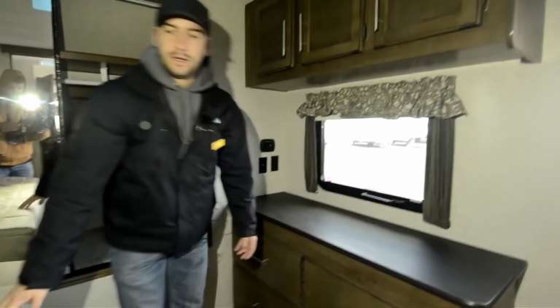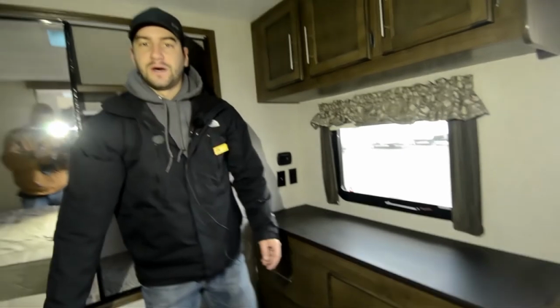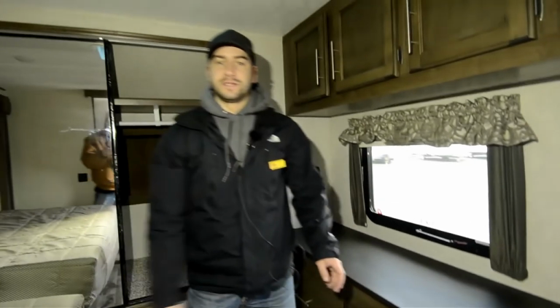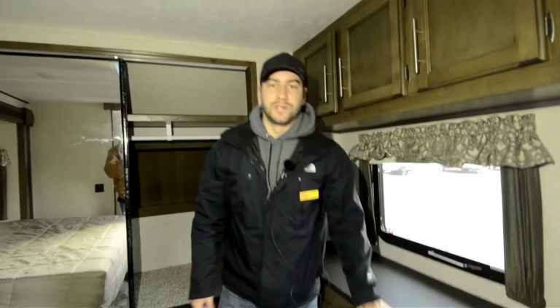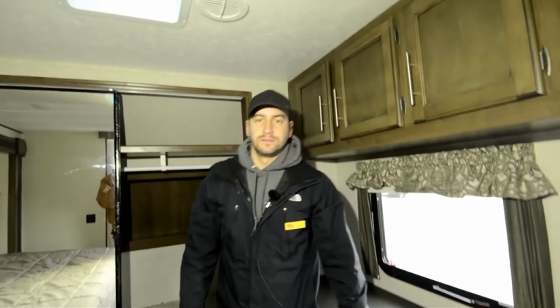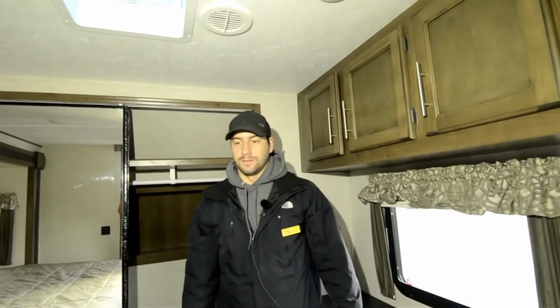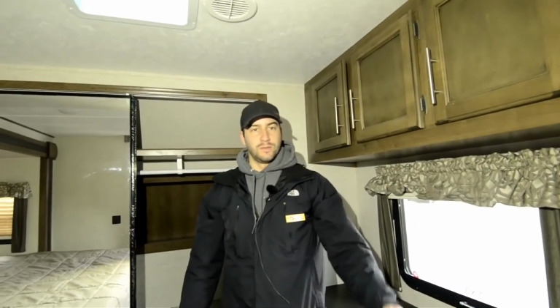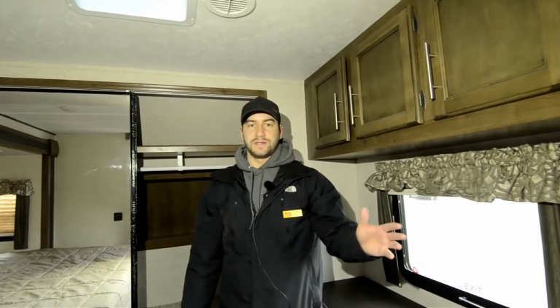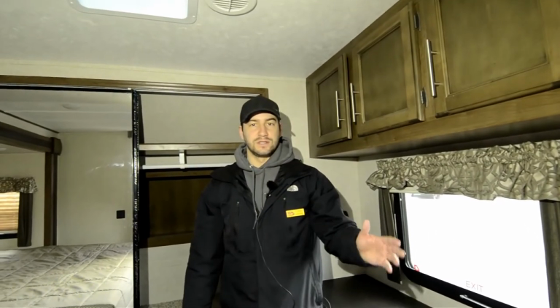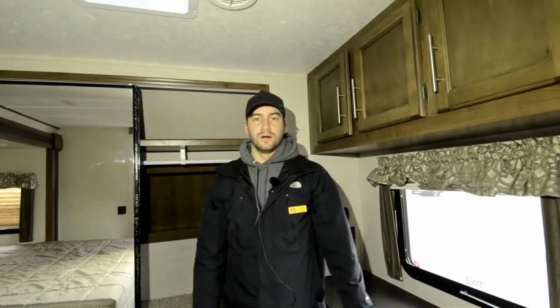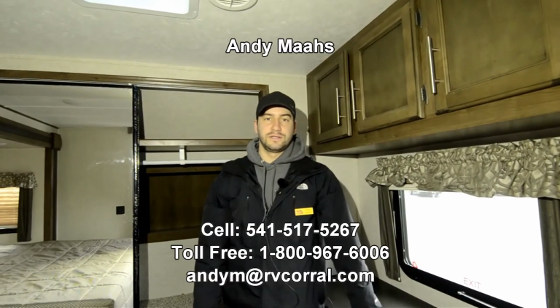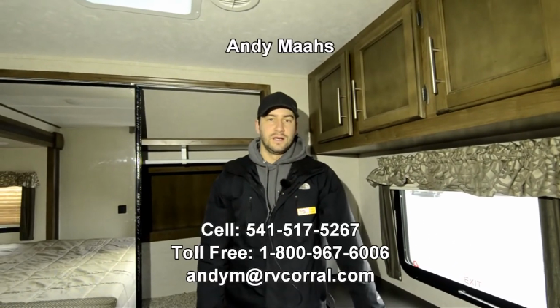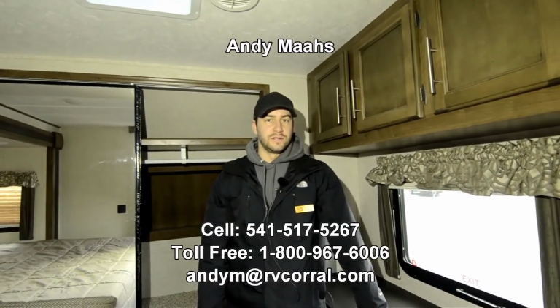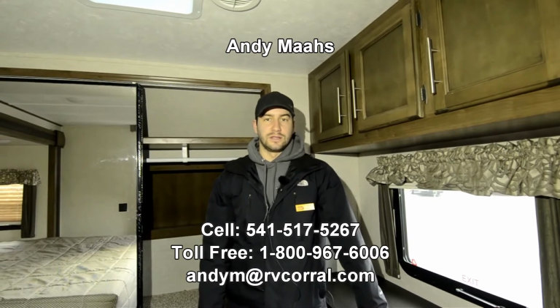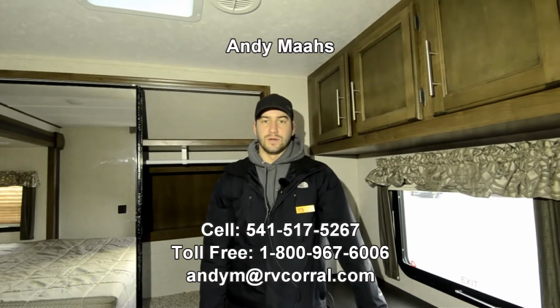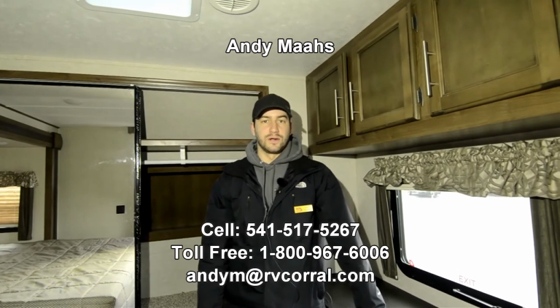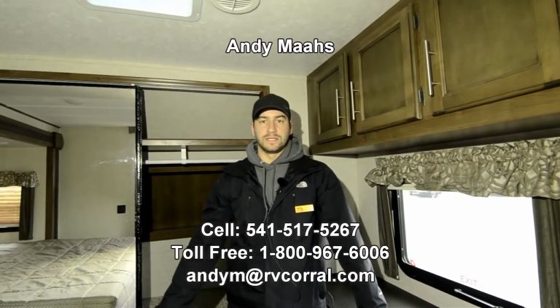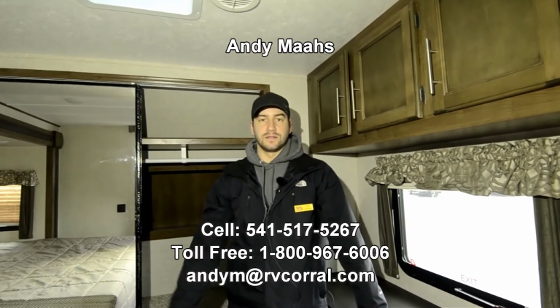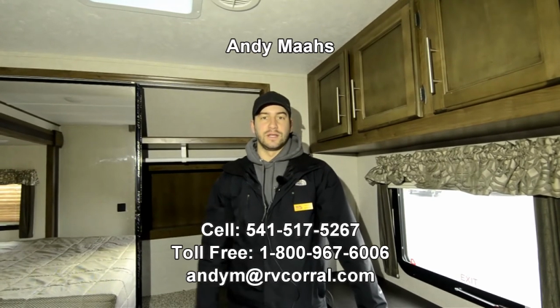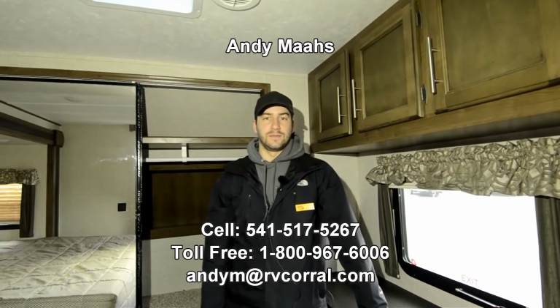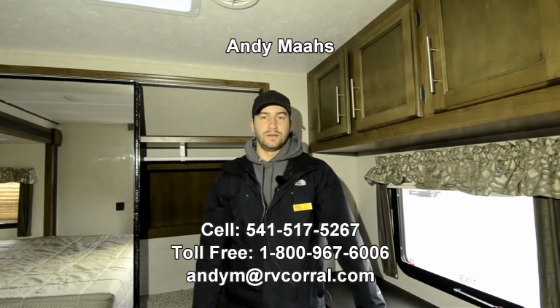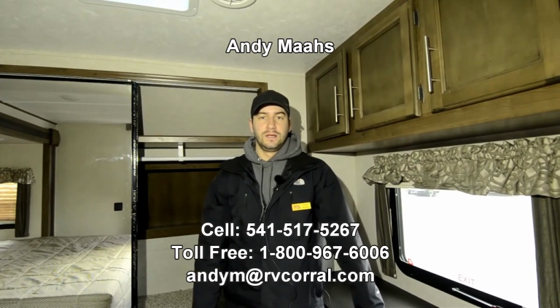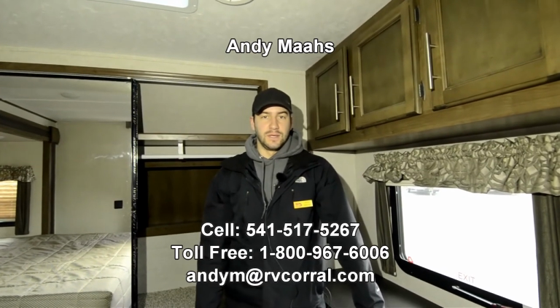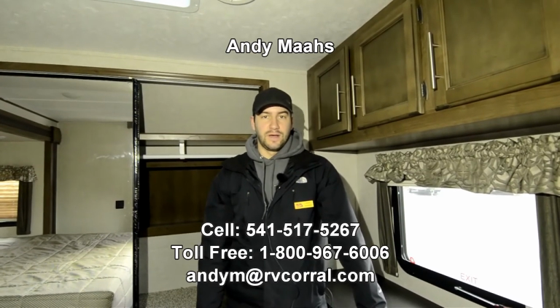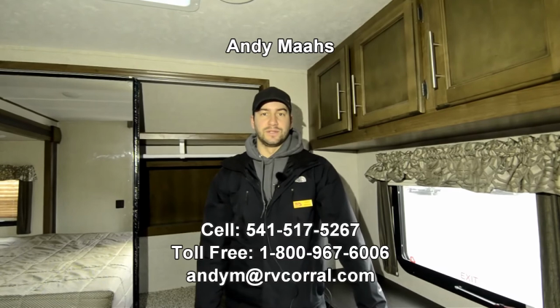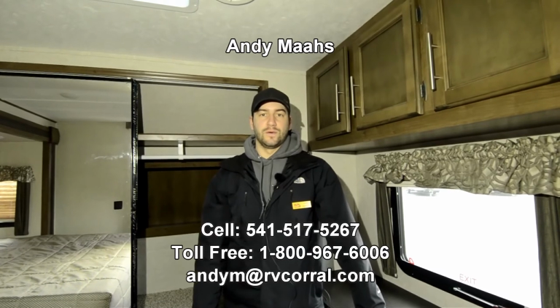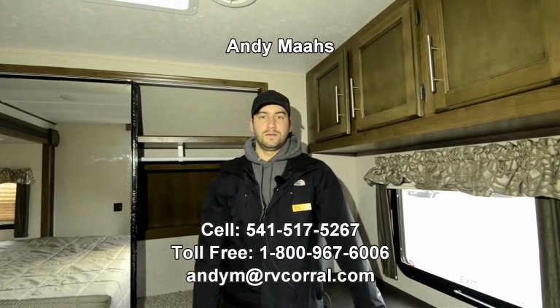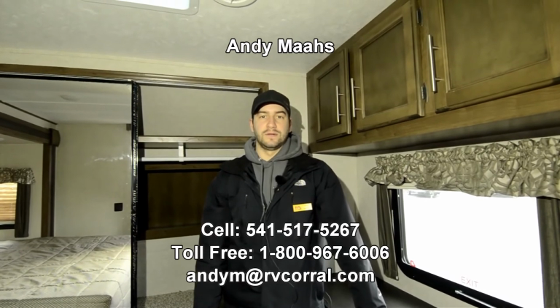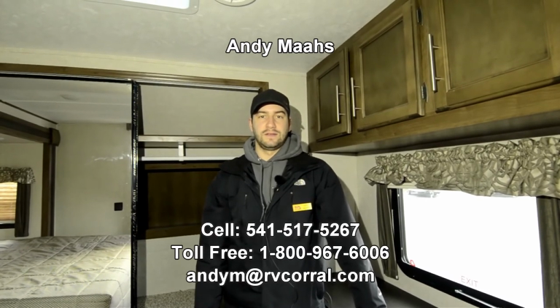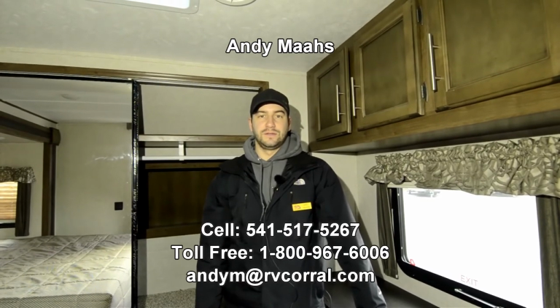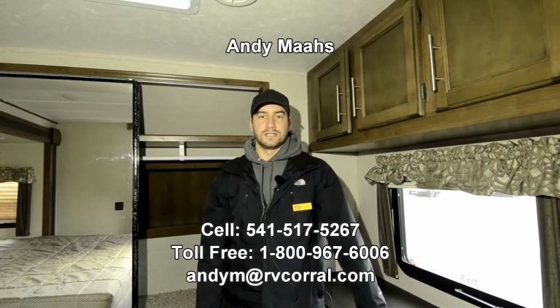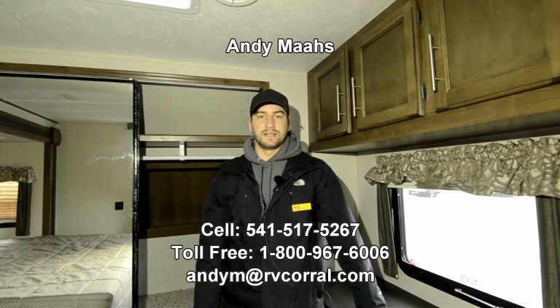That's about all for this travel trailer. It's one of the most spacious ones that Cougar offers. If you're in the market to either go up in size or looking to get something brand new, give me a call — my phone number is 541-517-5267. Thanks guys.